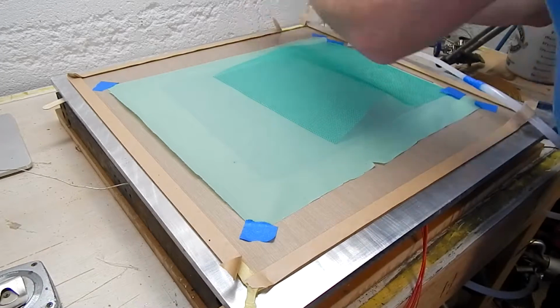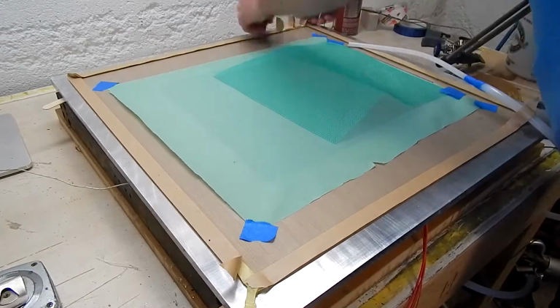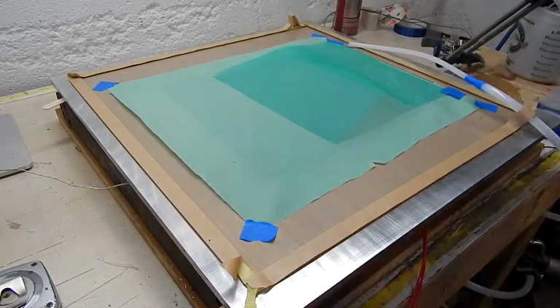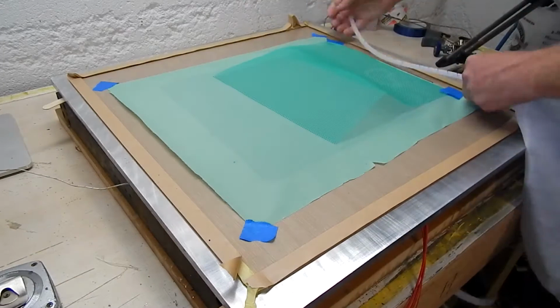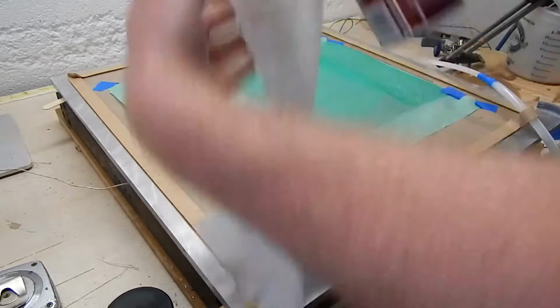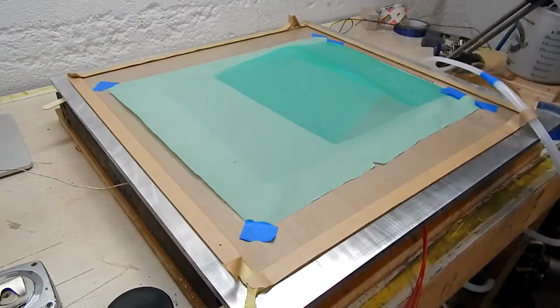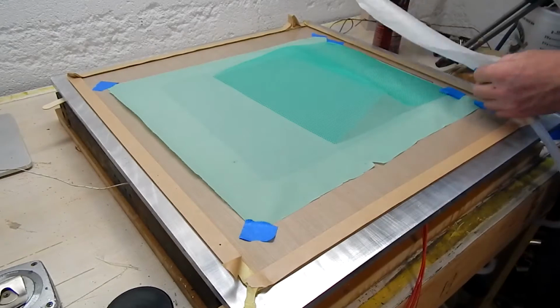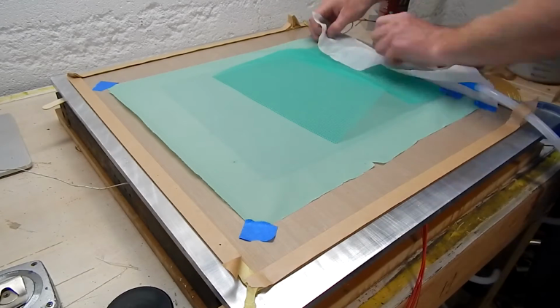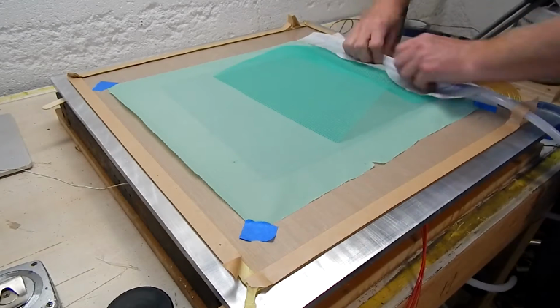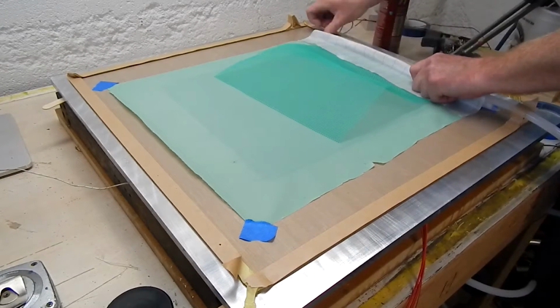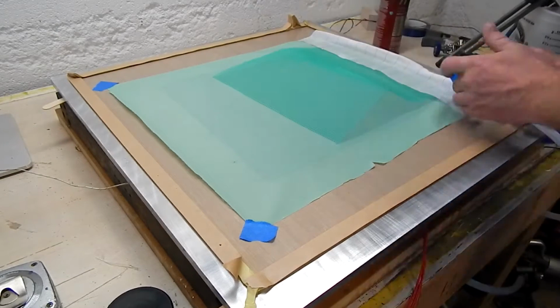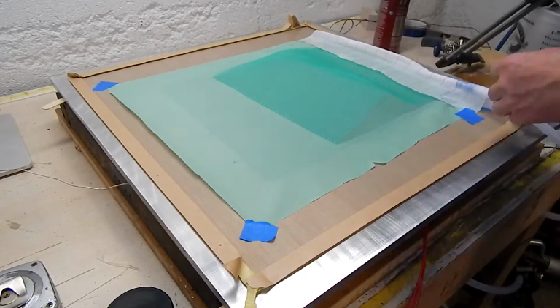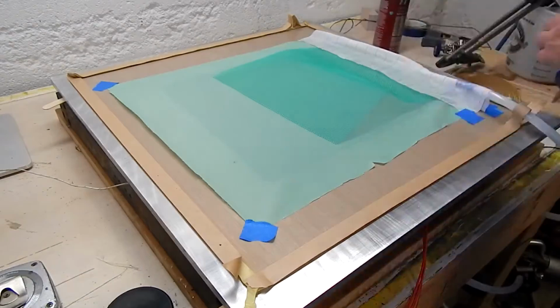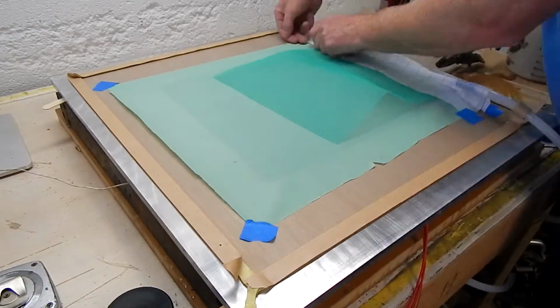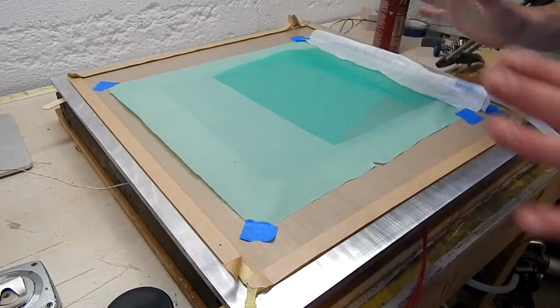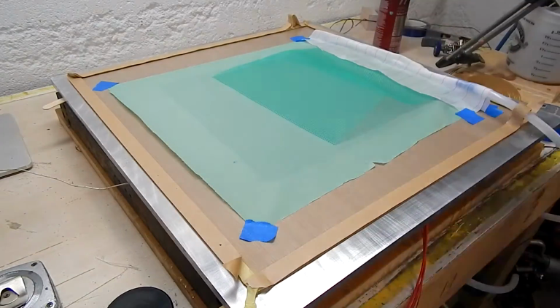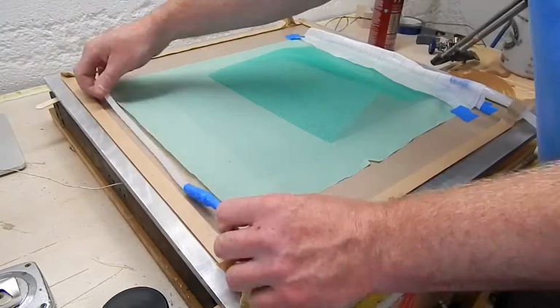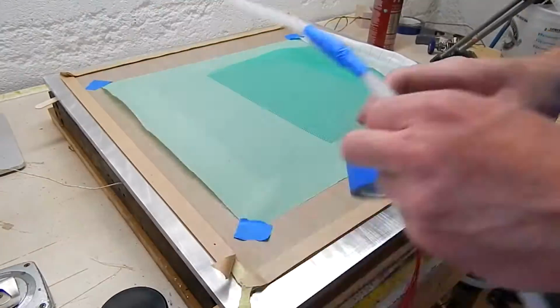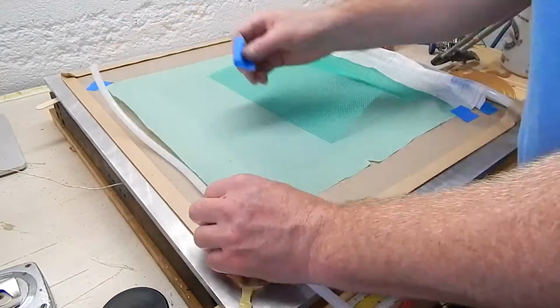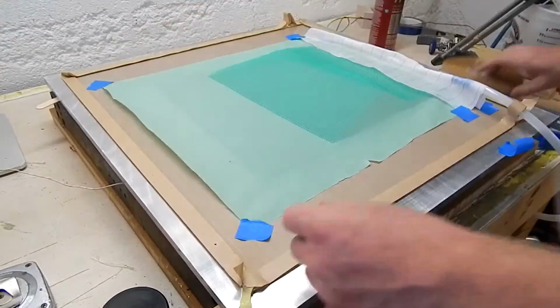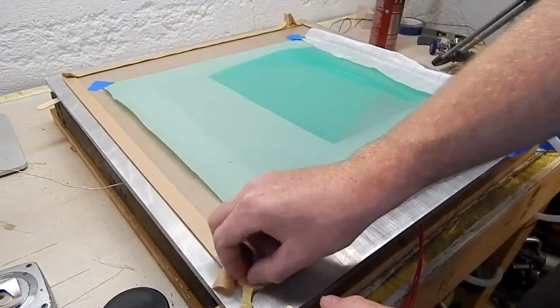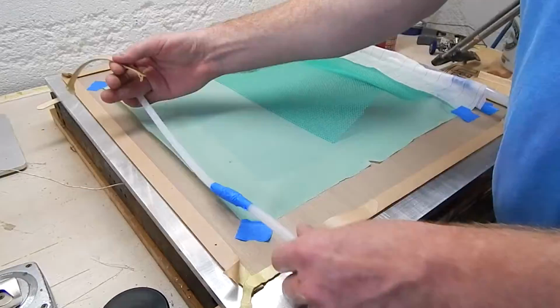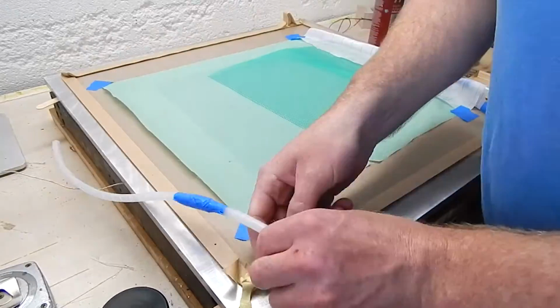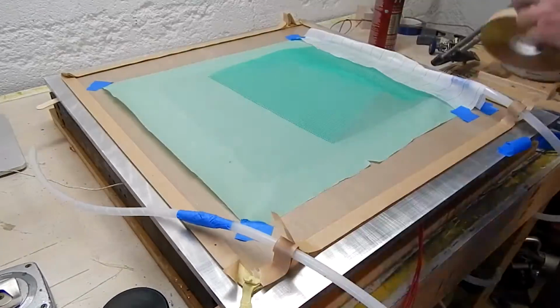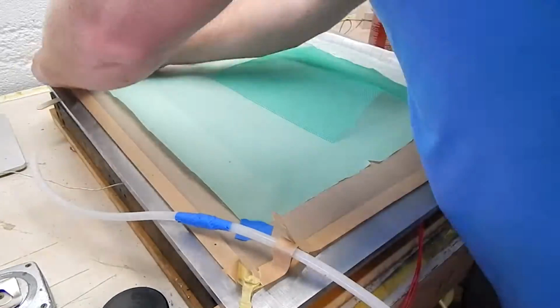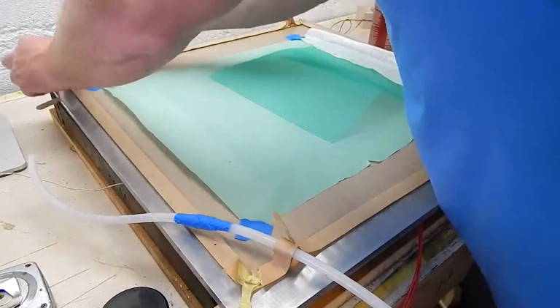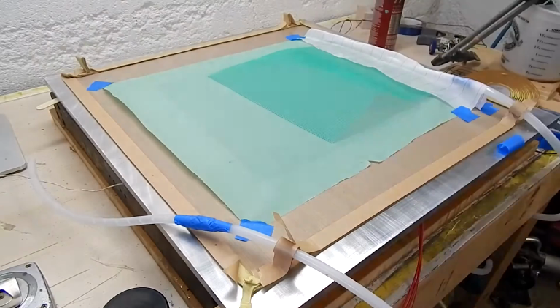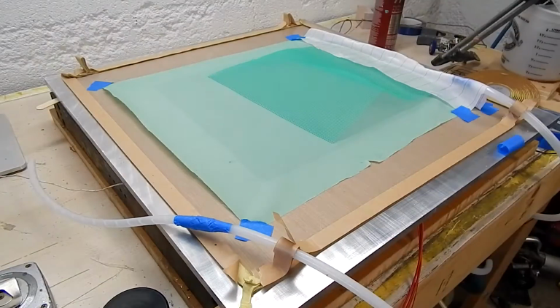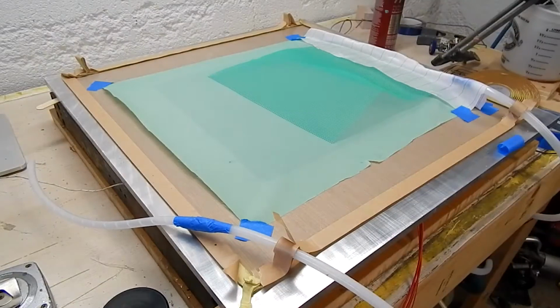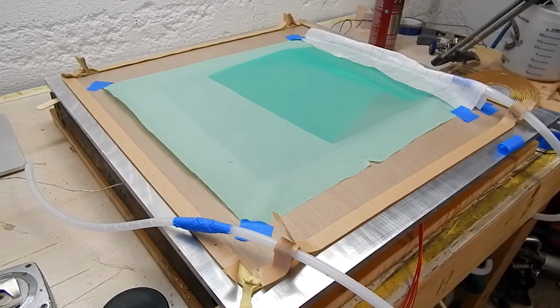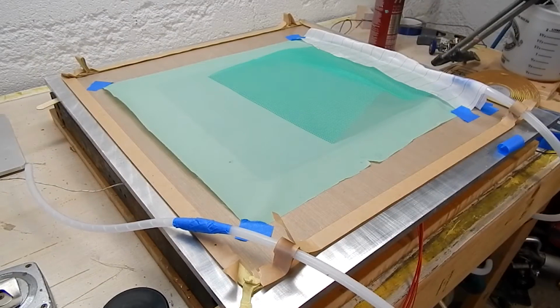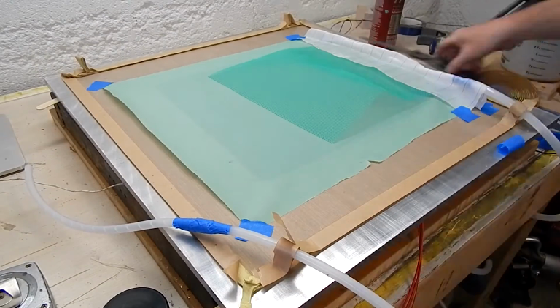Straightforward setup. It's just coated peel ply, green mesh flow media, the vacuum bag, and spiral wrap with peel ply on the inlet and the vacuum side.